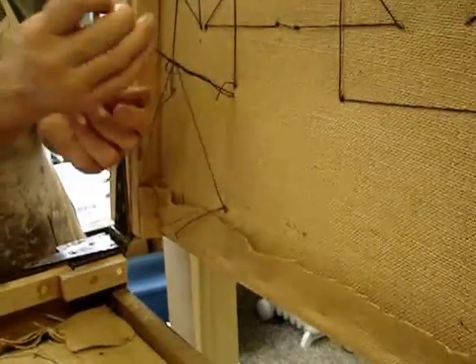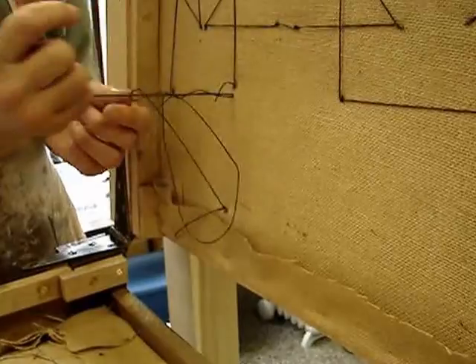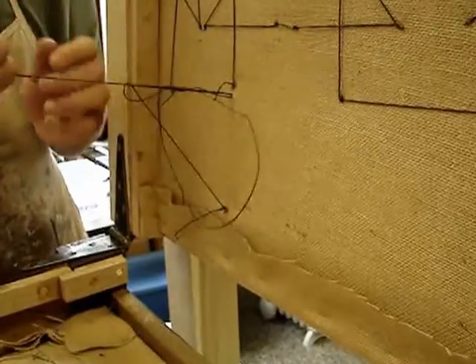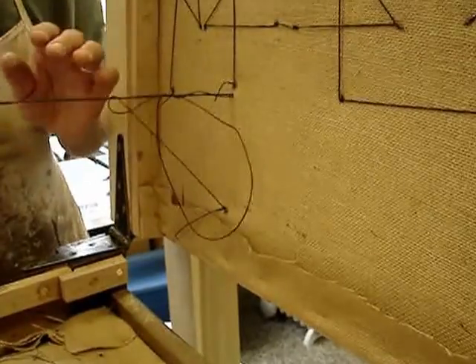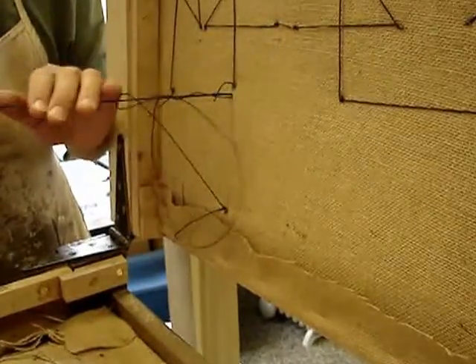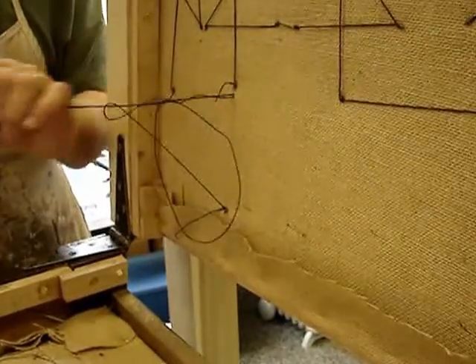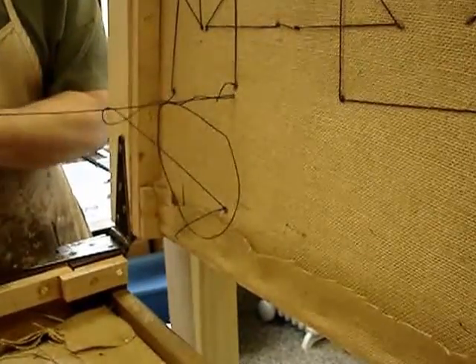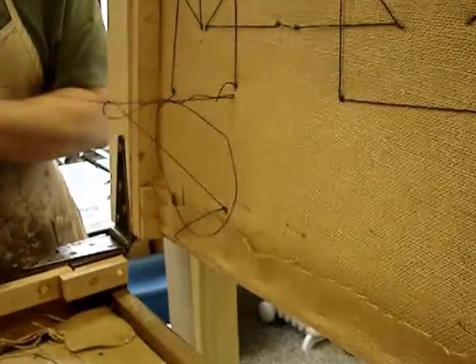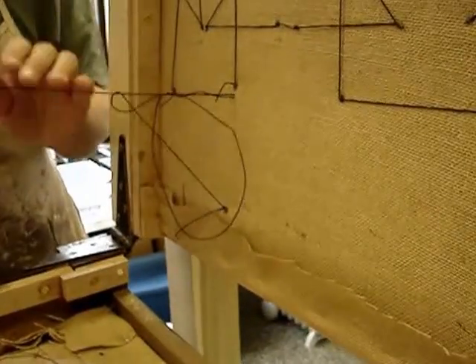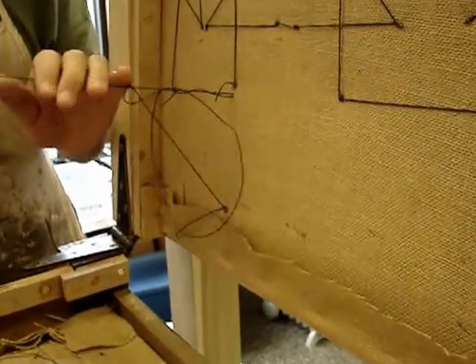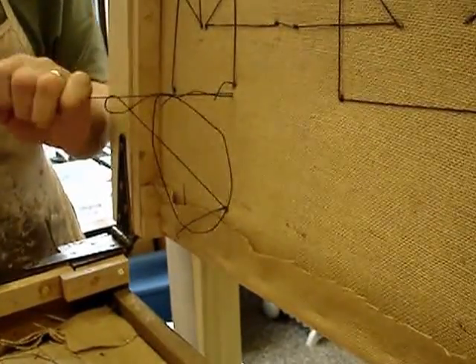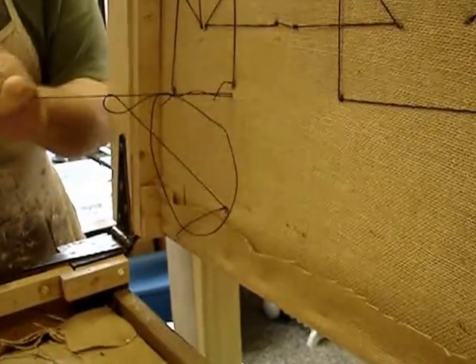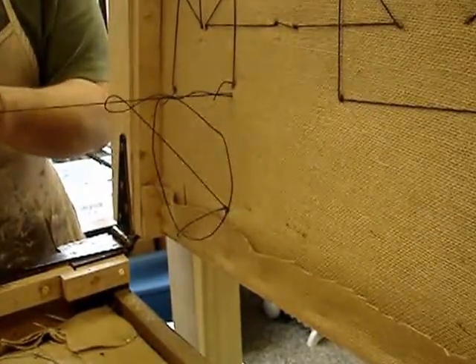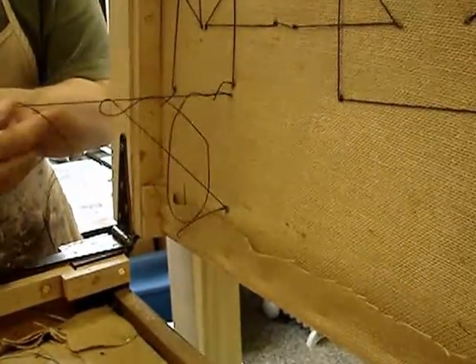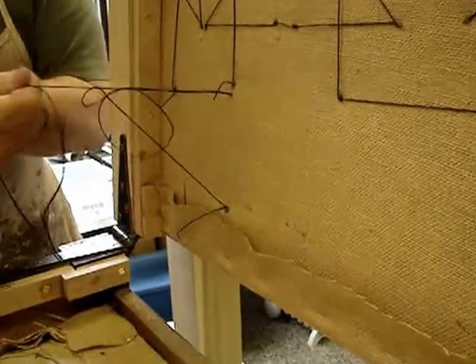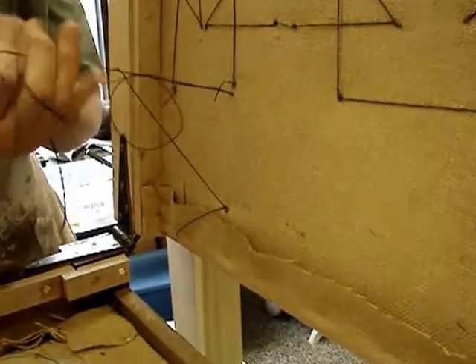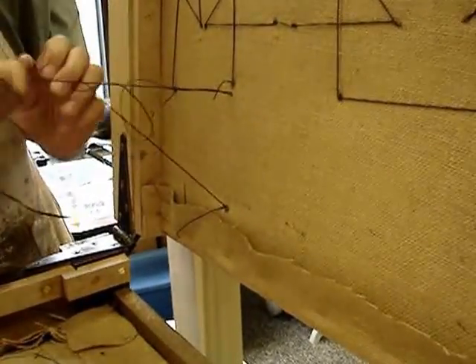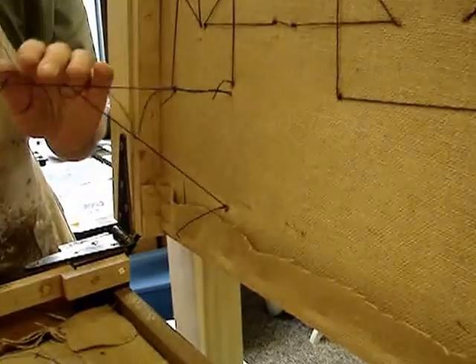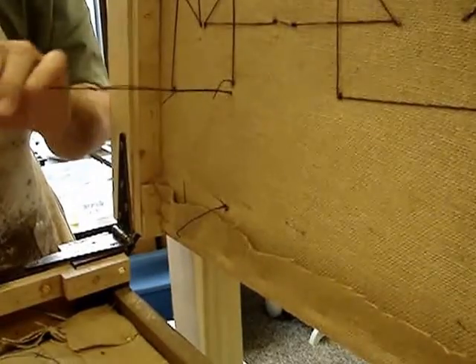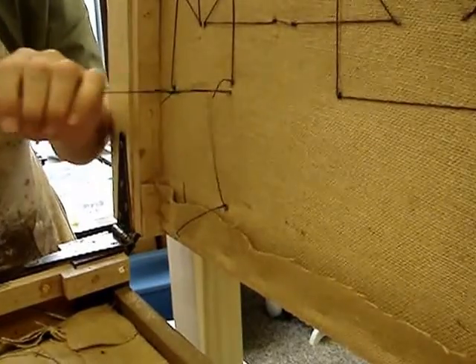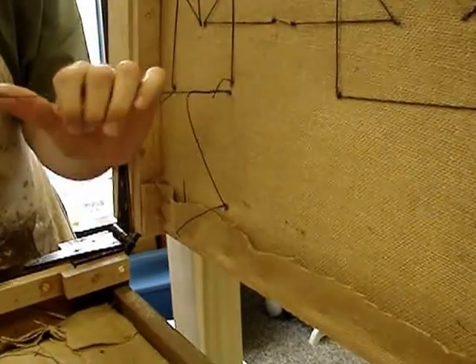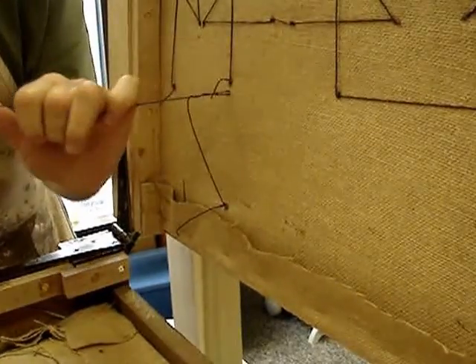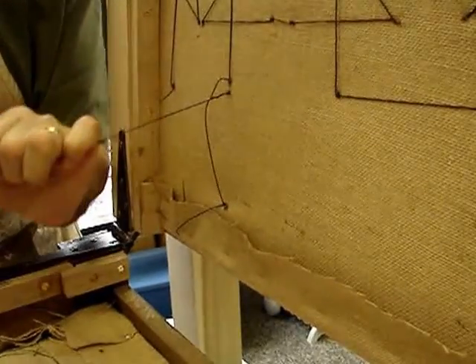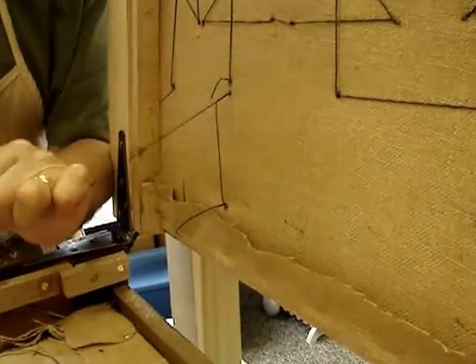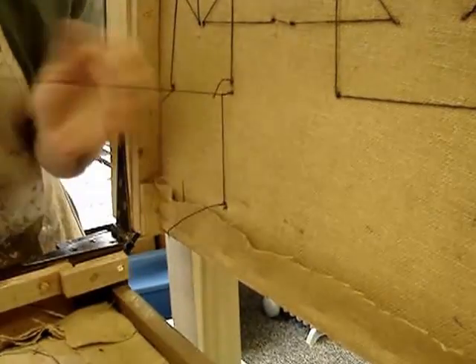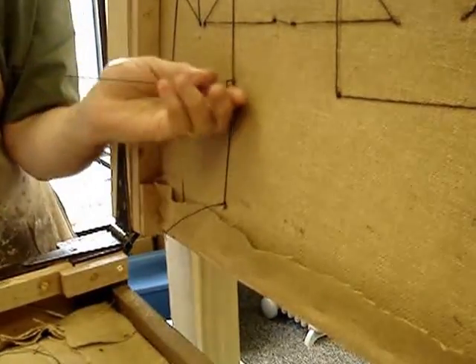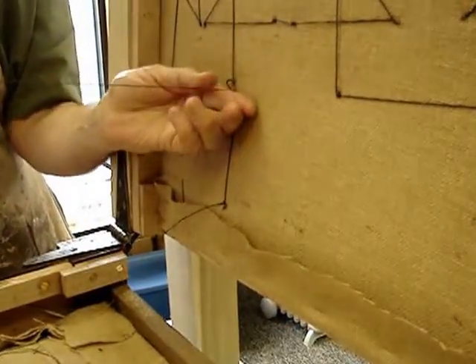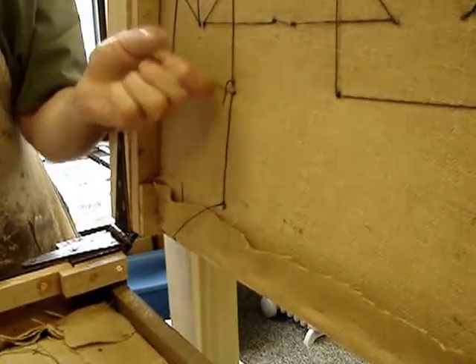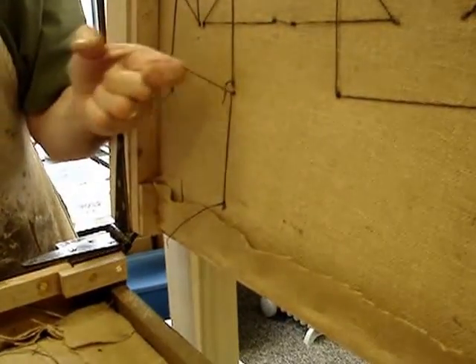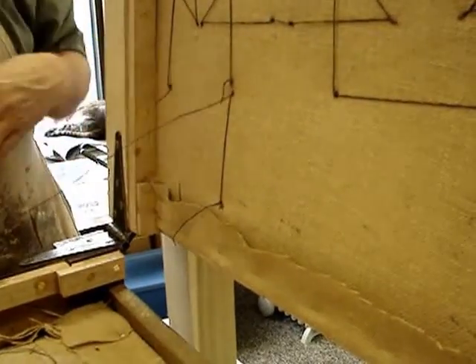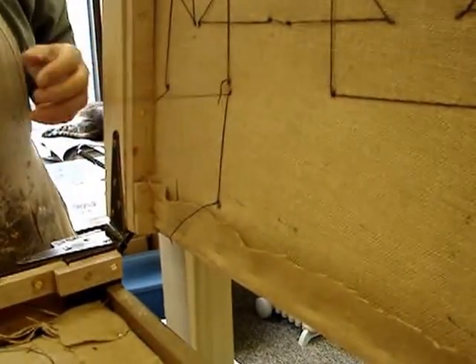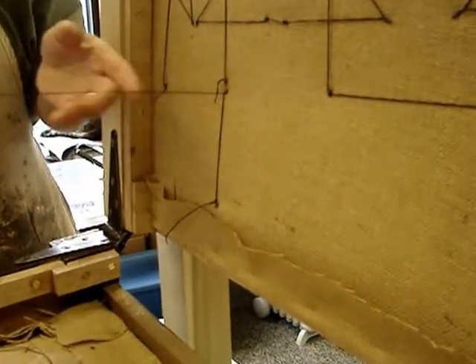Out comes the rabbit through the hole and it just starts to cinch down. If I'm lucky it will cinch all the way down. There we go — that's tight.